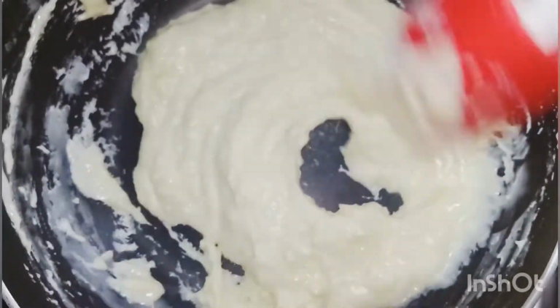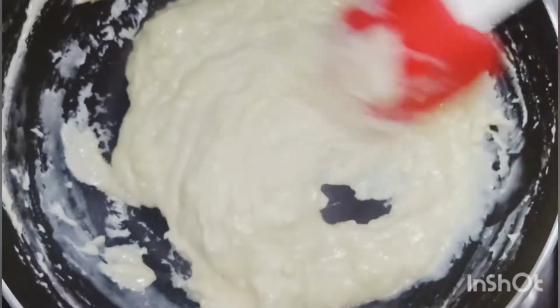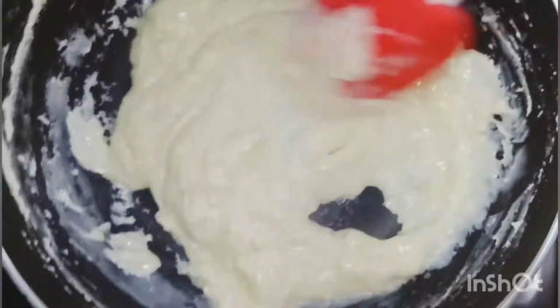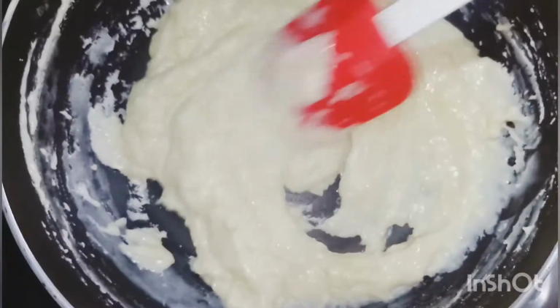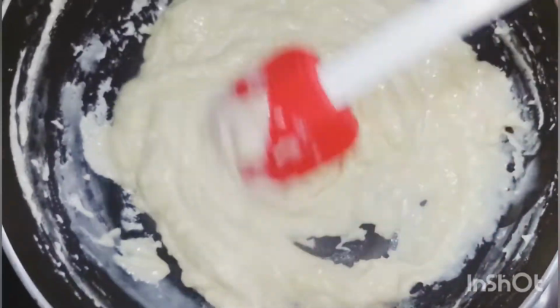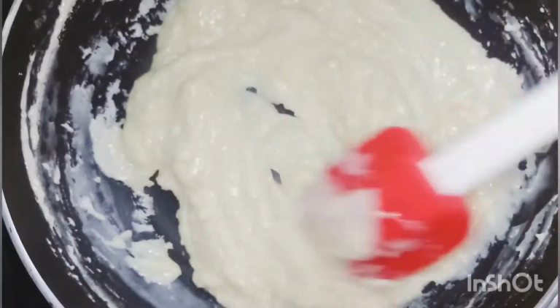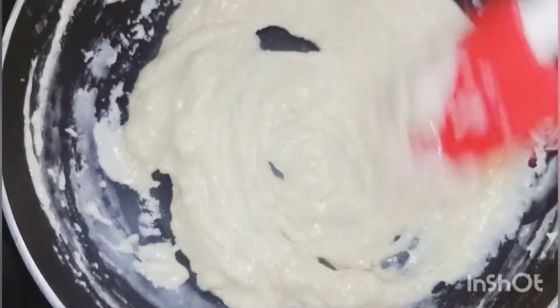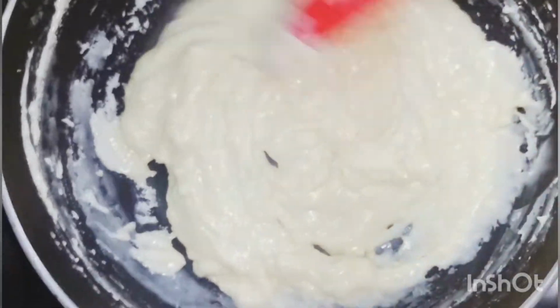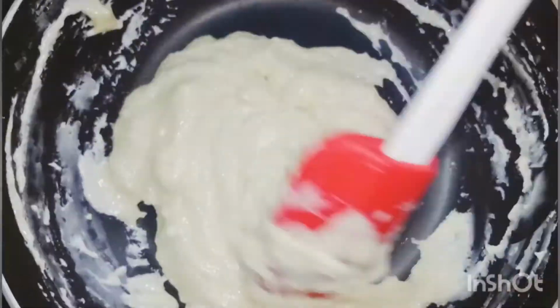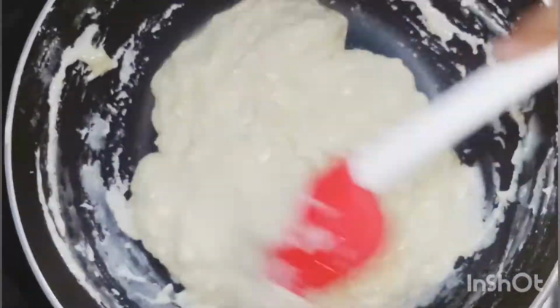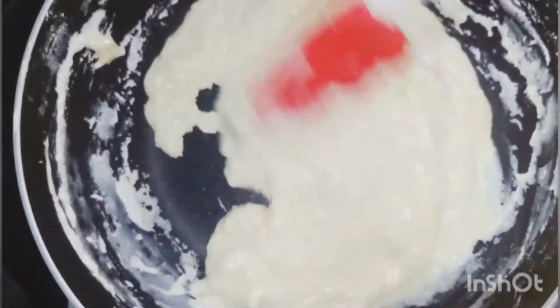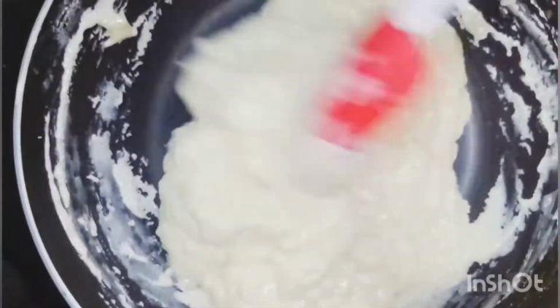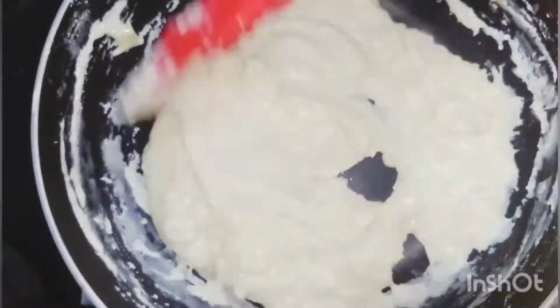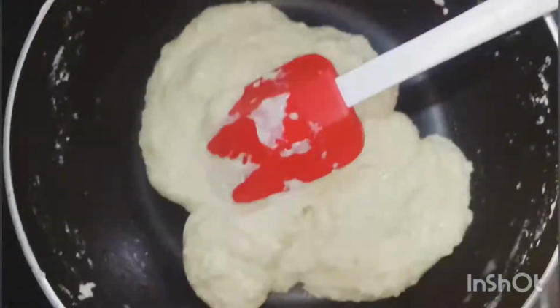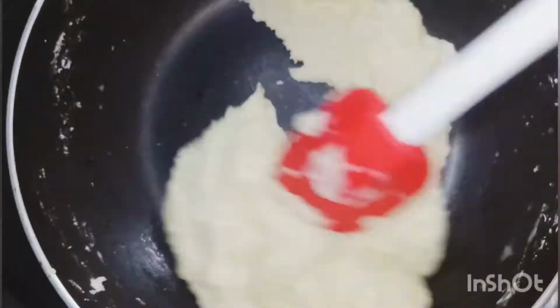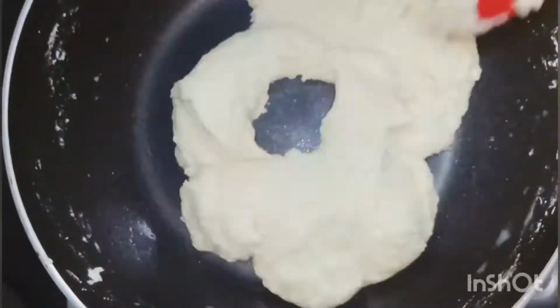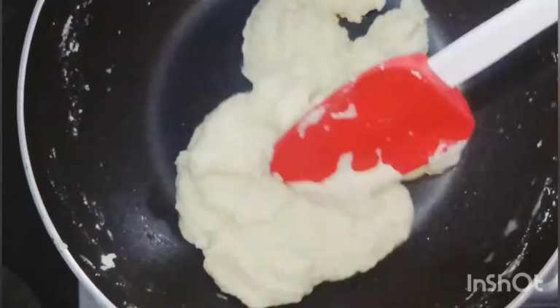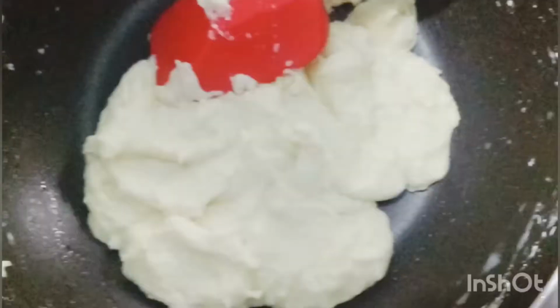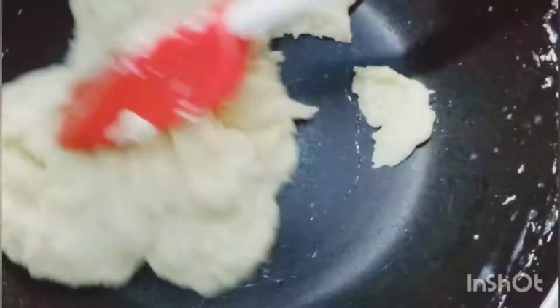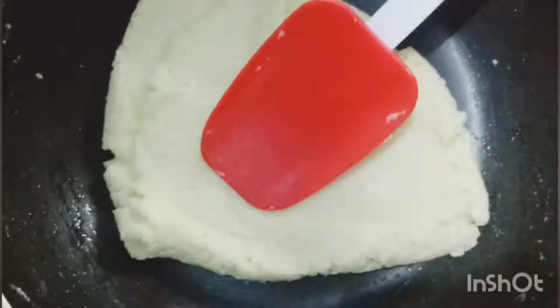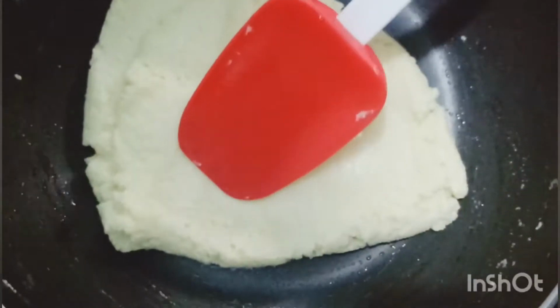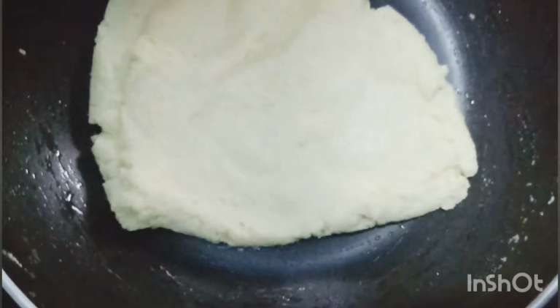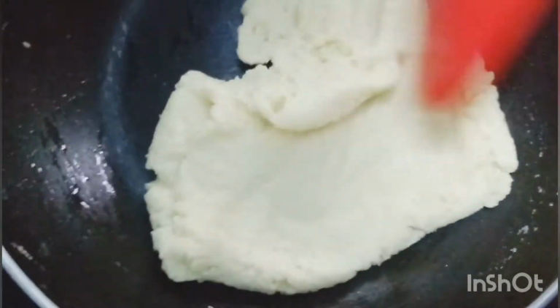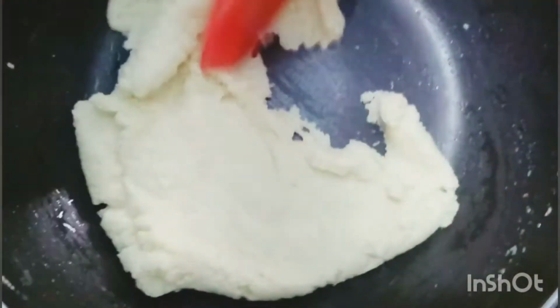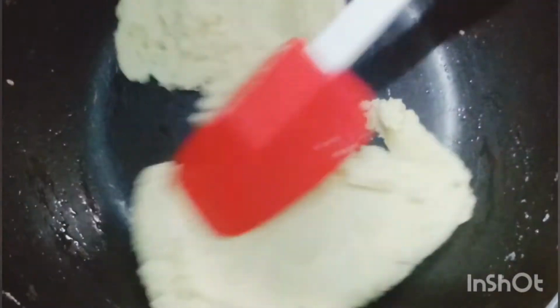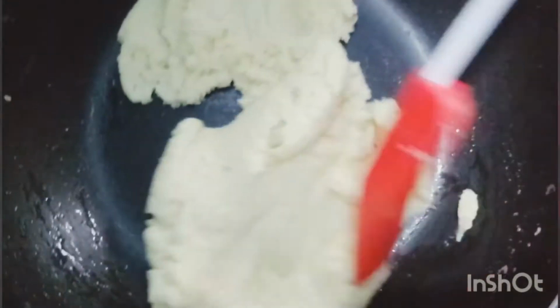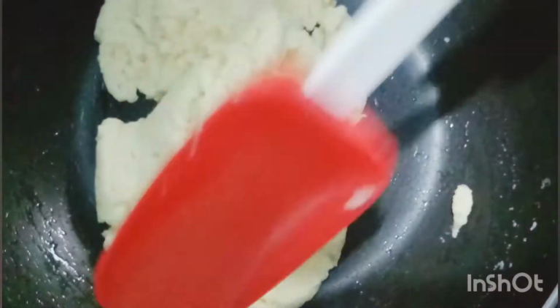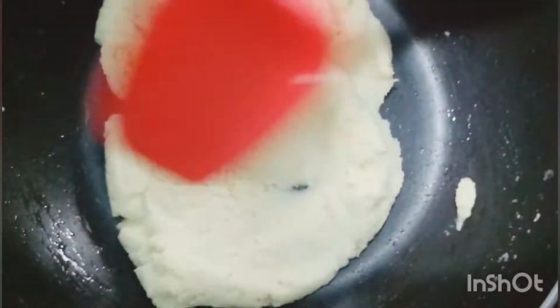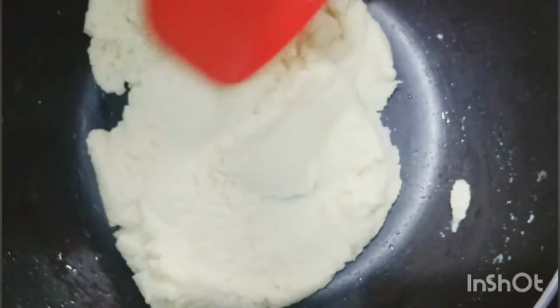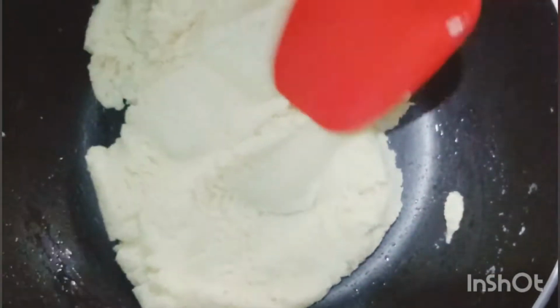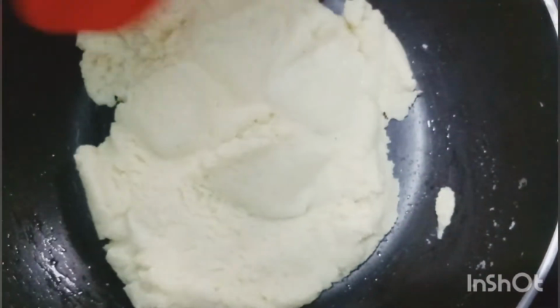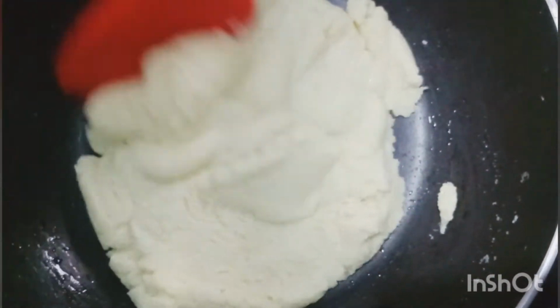Stir continuously until your mixture does not stick to the pan, then stop and turn off the flame.